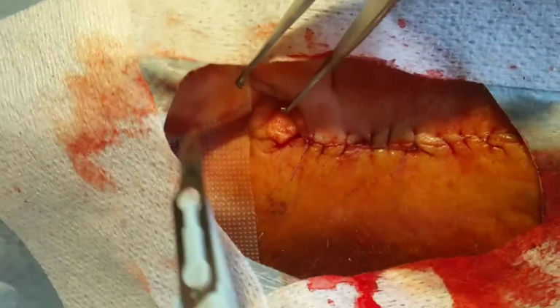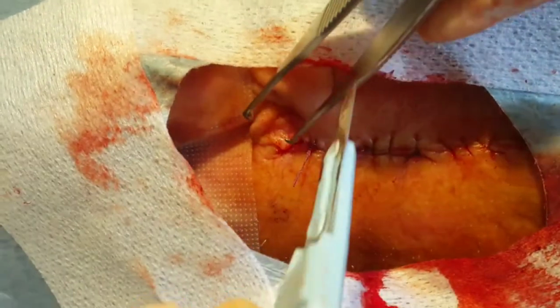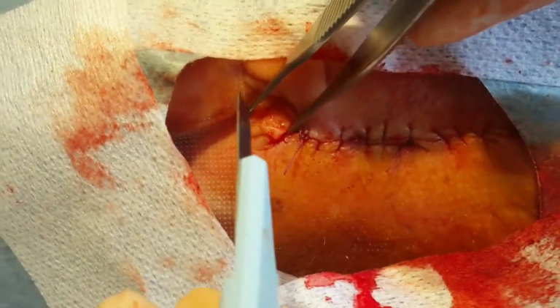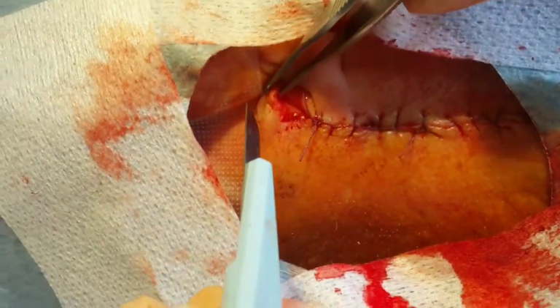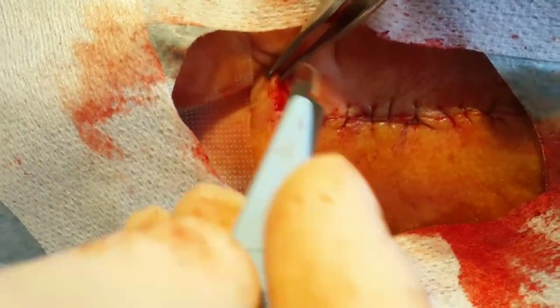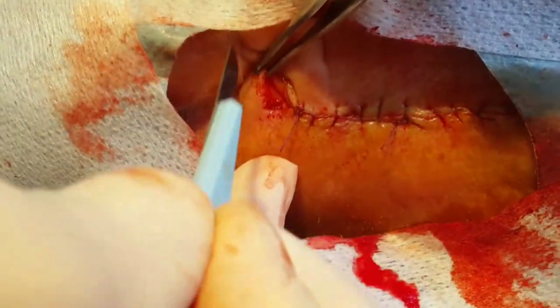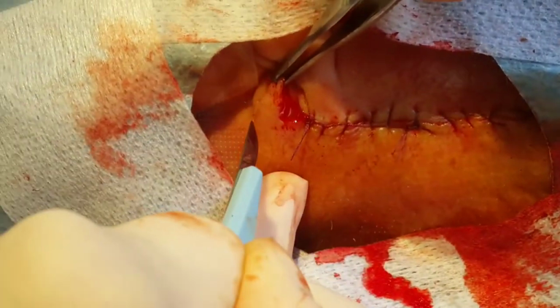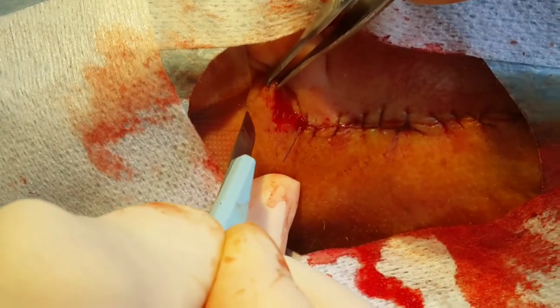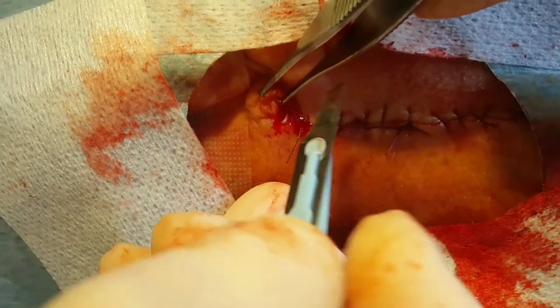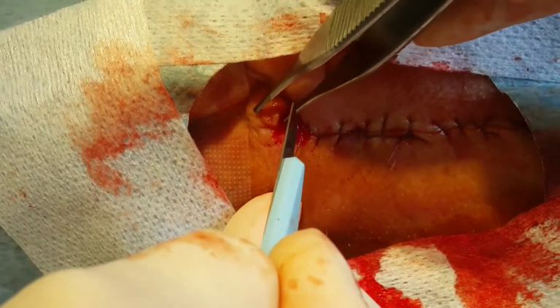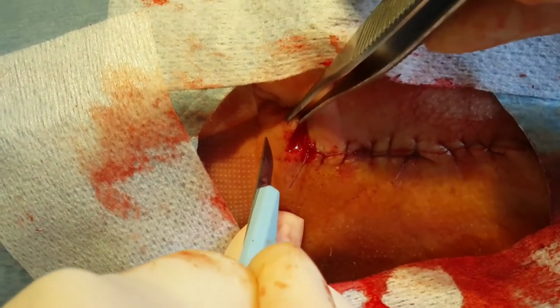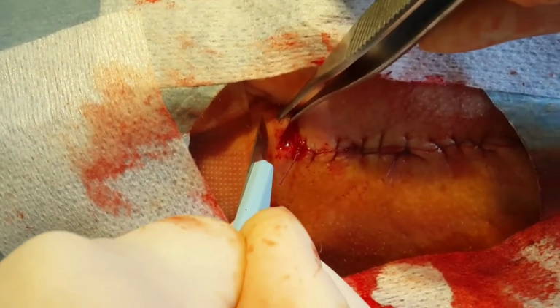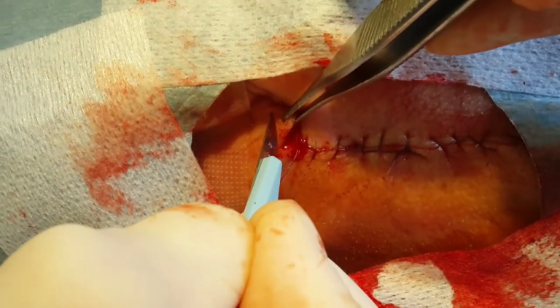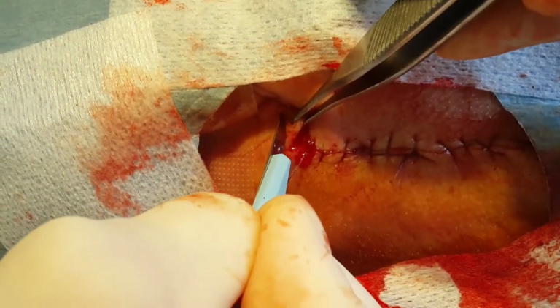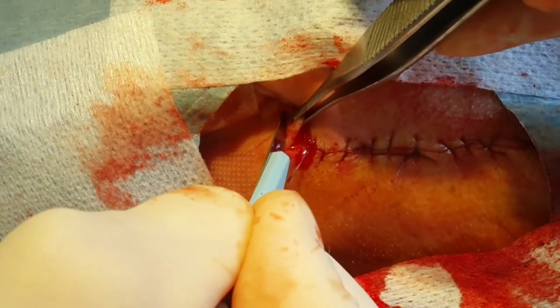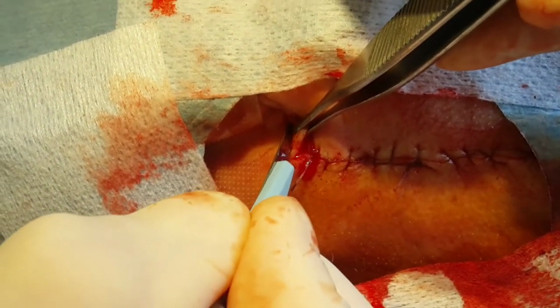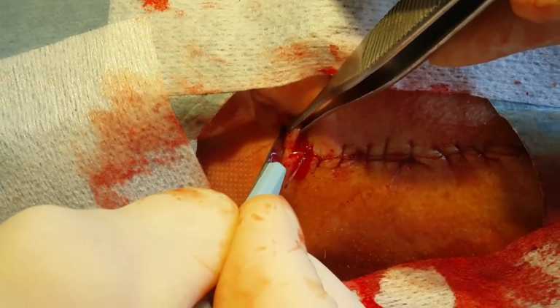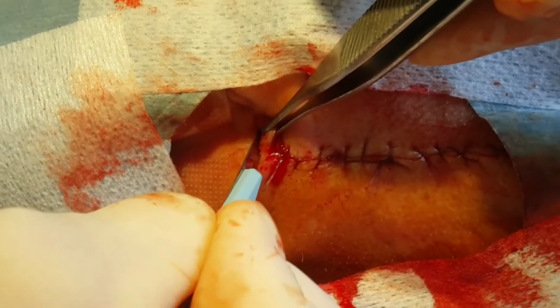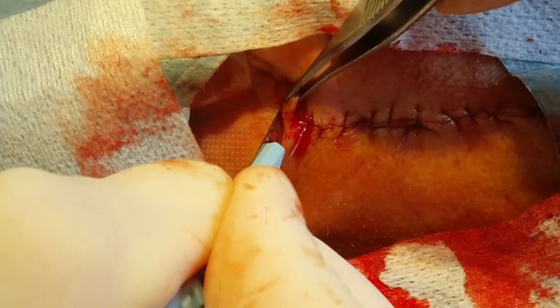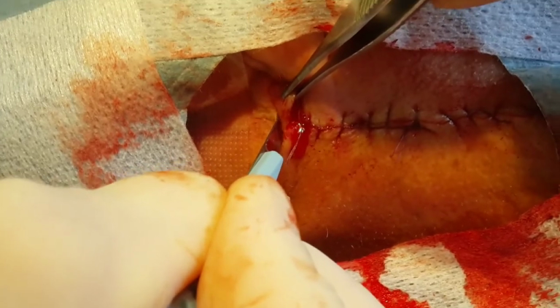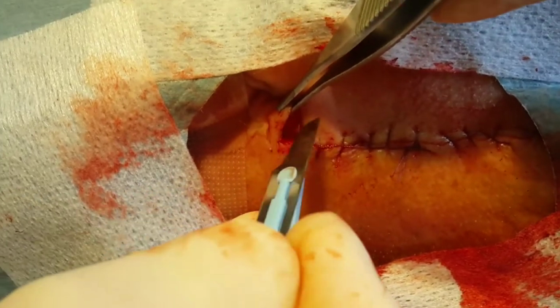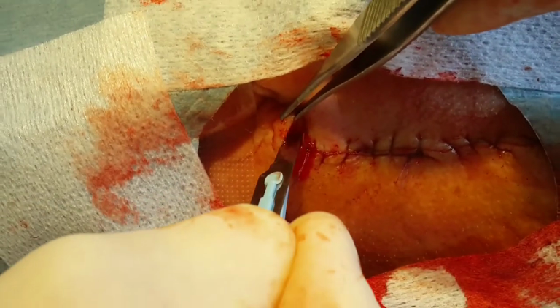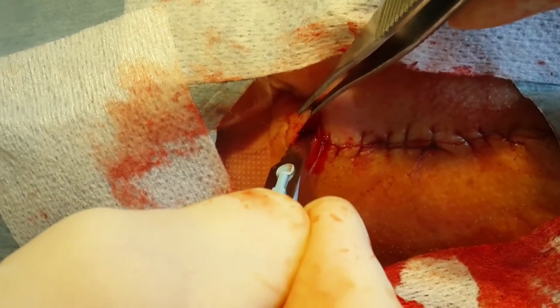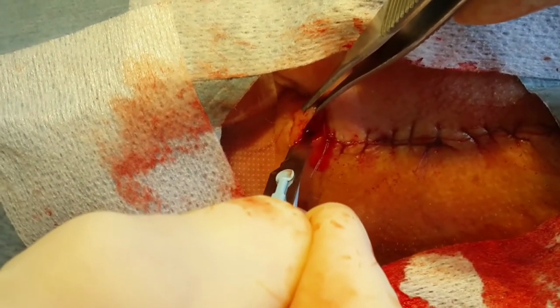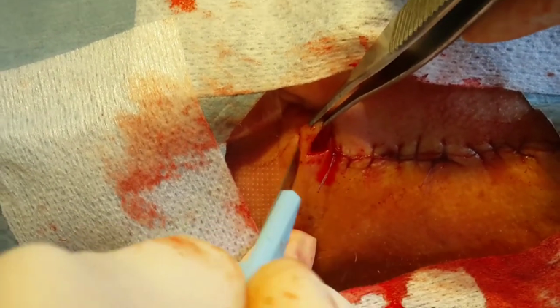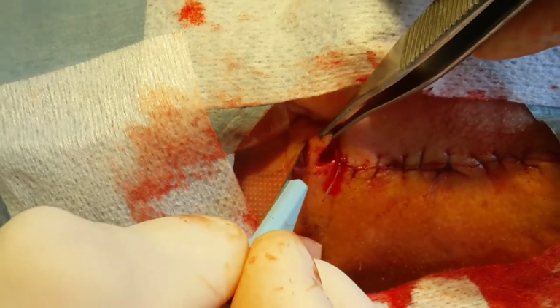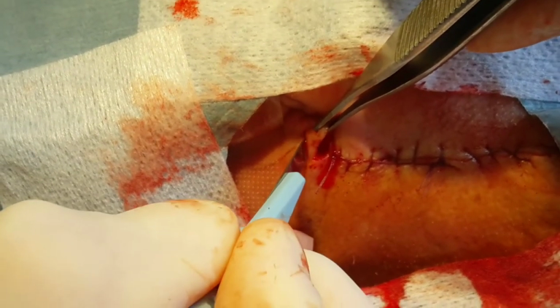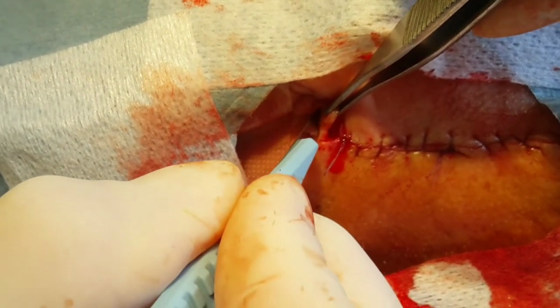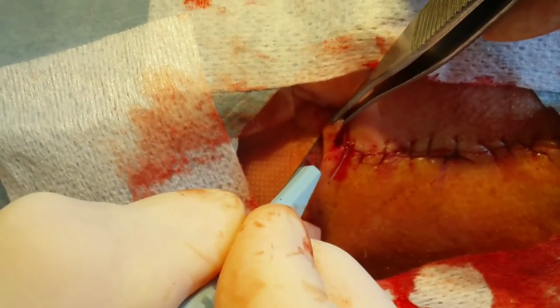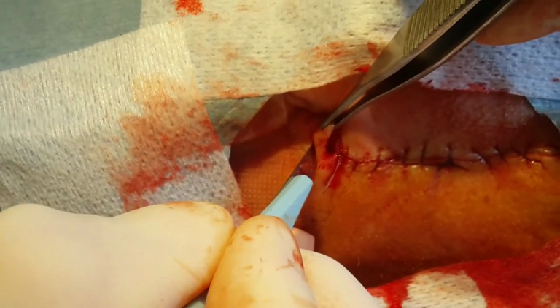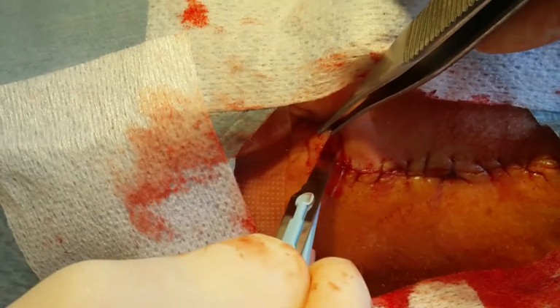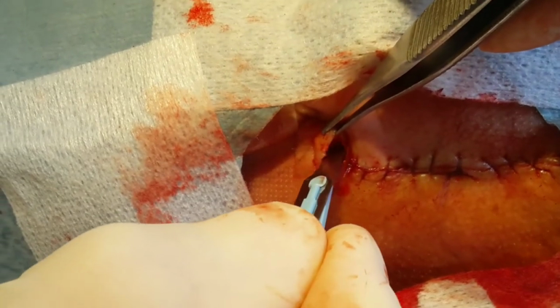To remove a dog ear, the skin is stretched and a perpendicular incision is made toward the inferior margin, or toward the shorter margin.